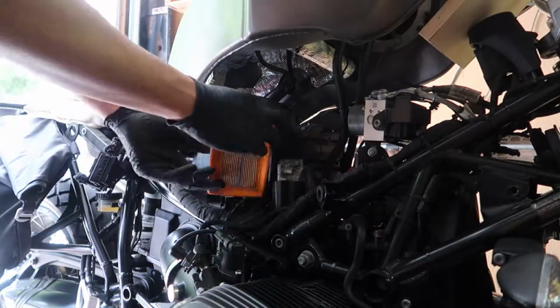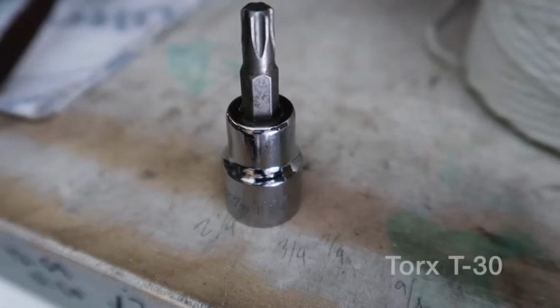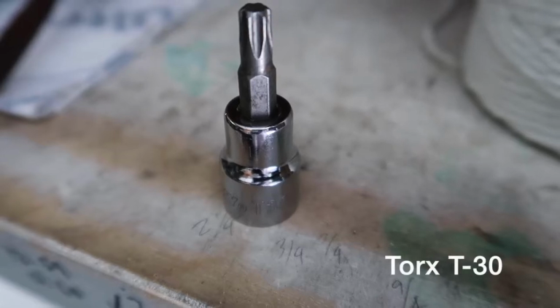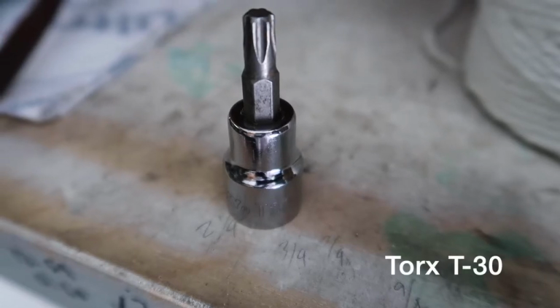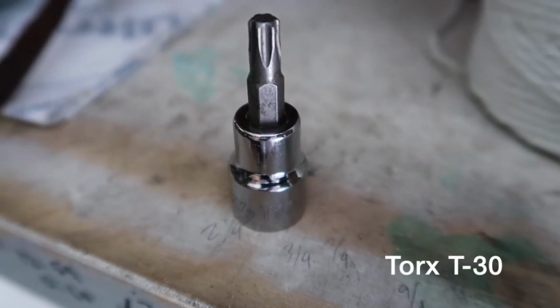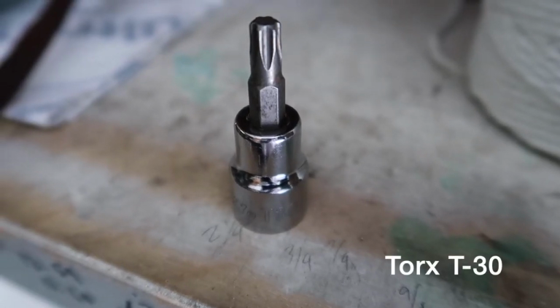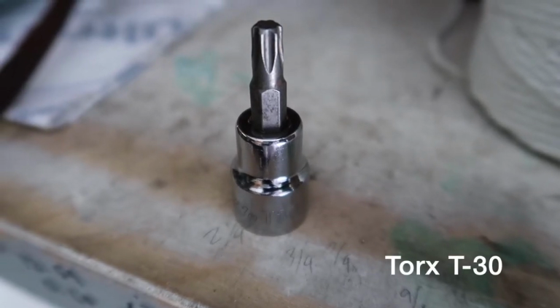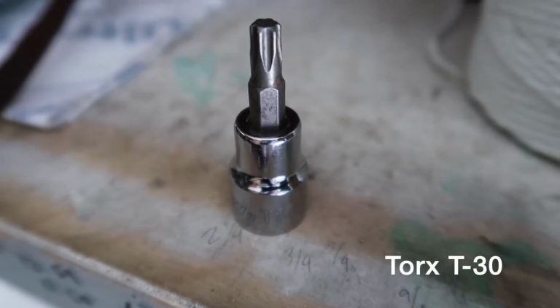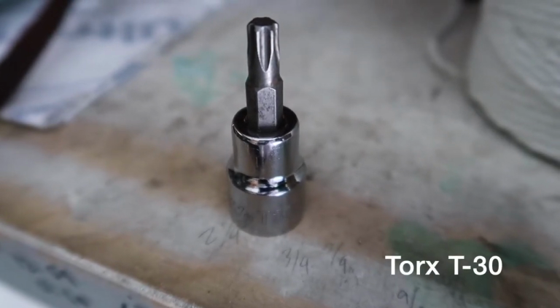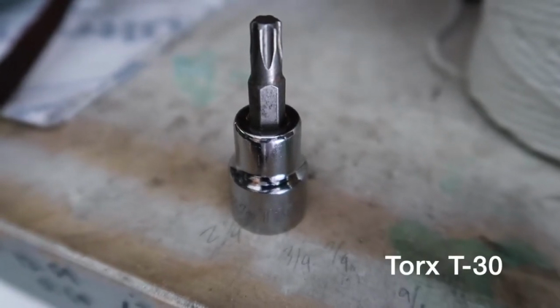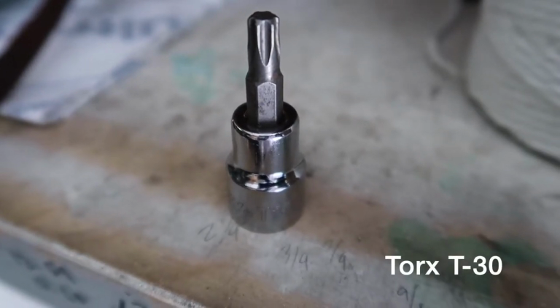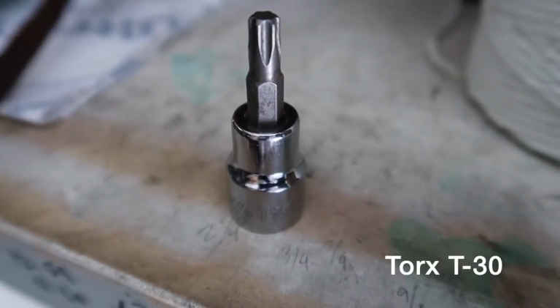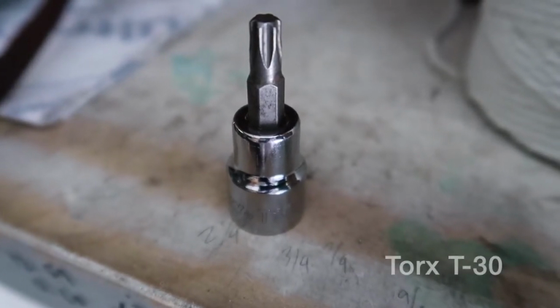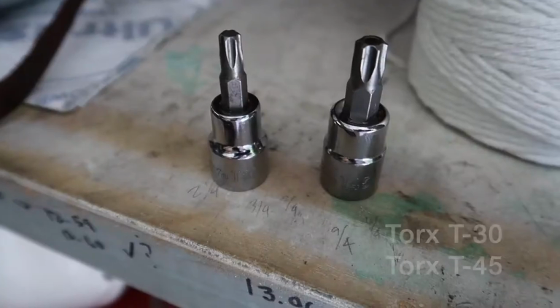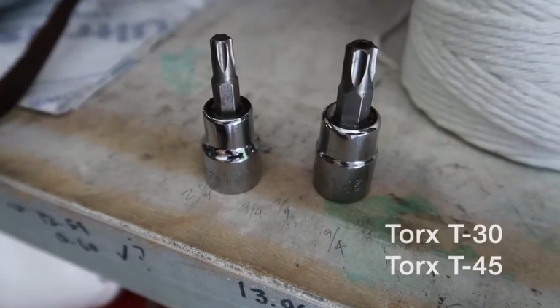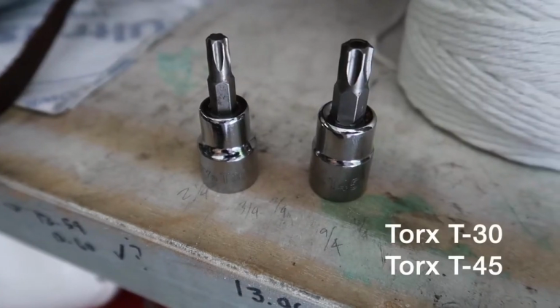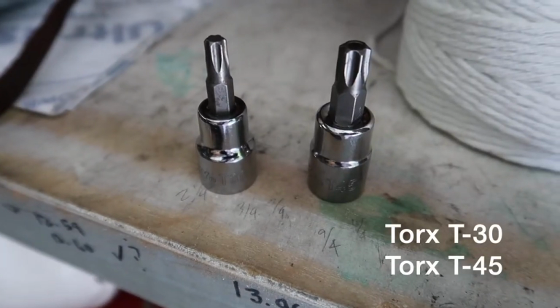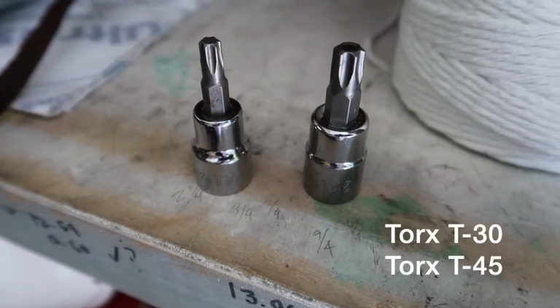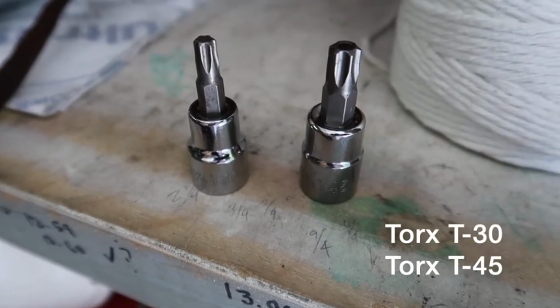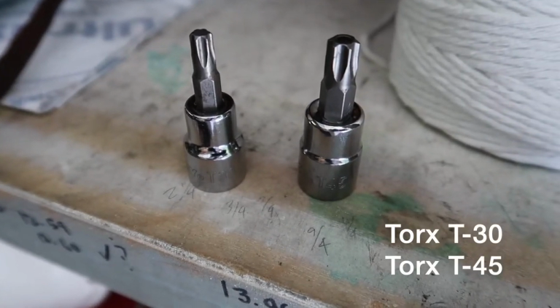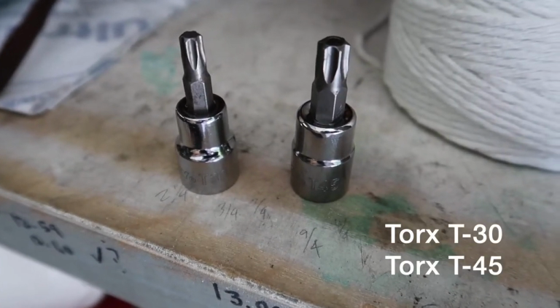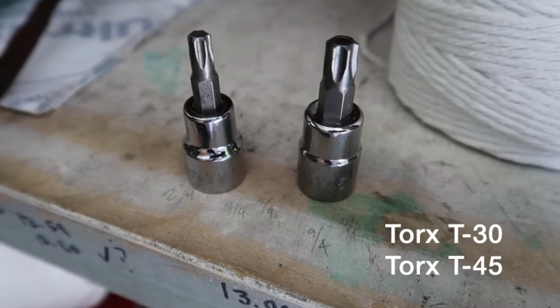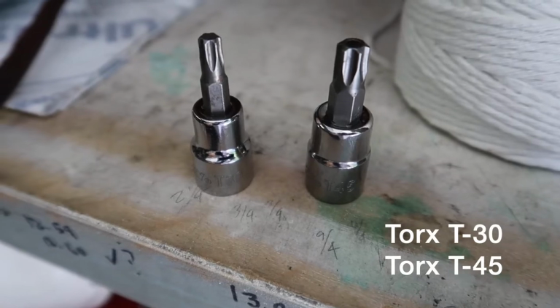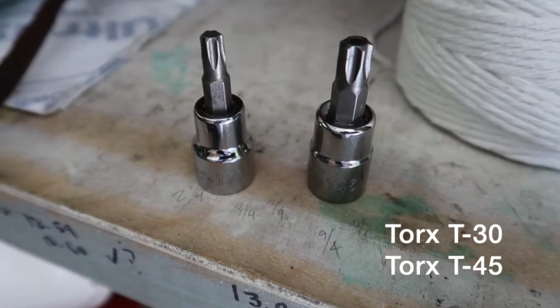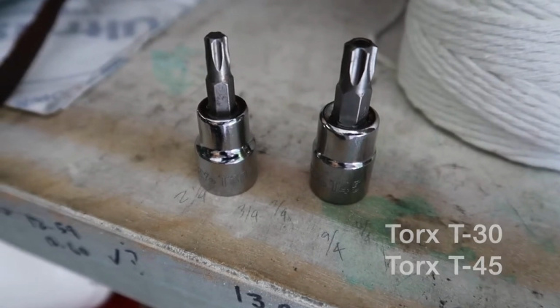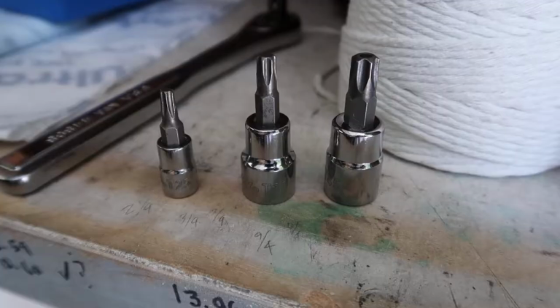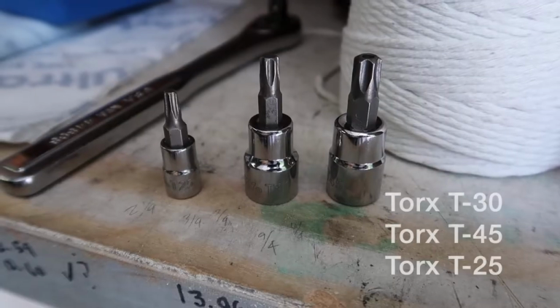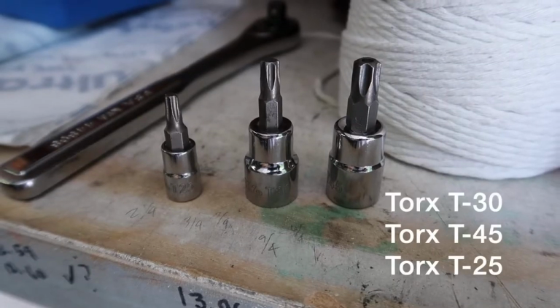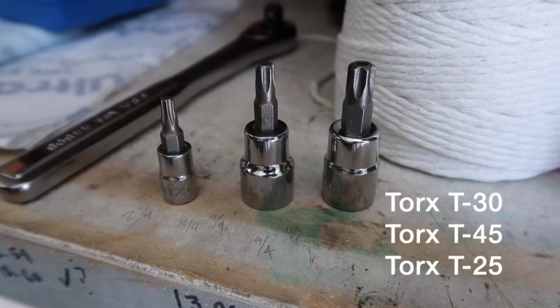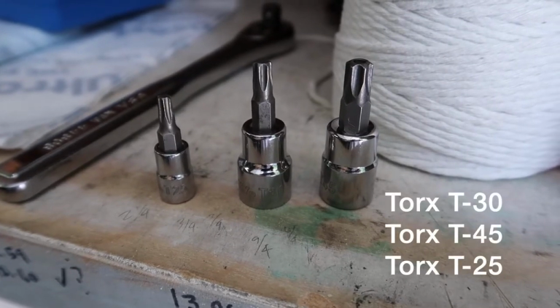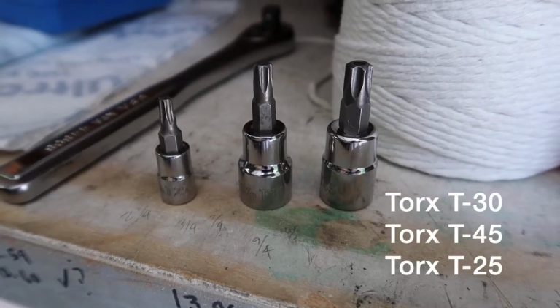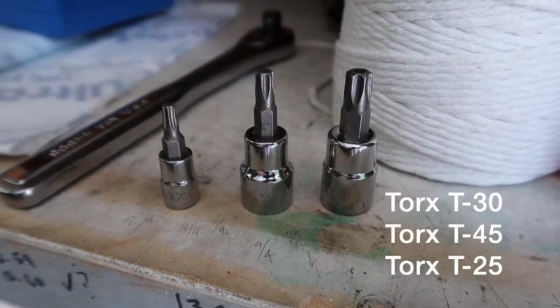You'll just need a few tools: a Torx T30, a Torx T45, and a Torx T25.